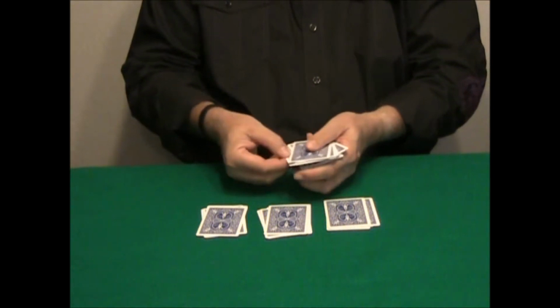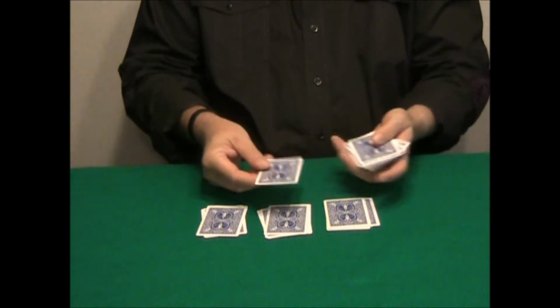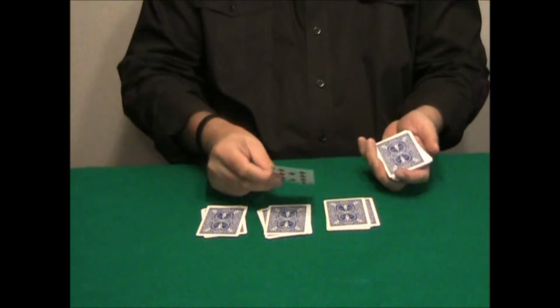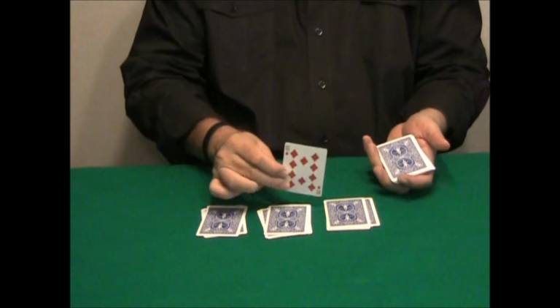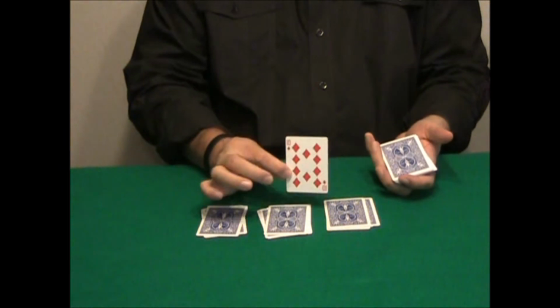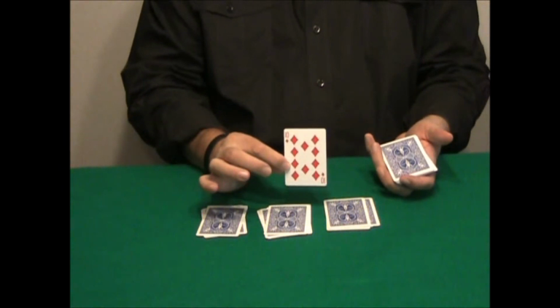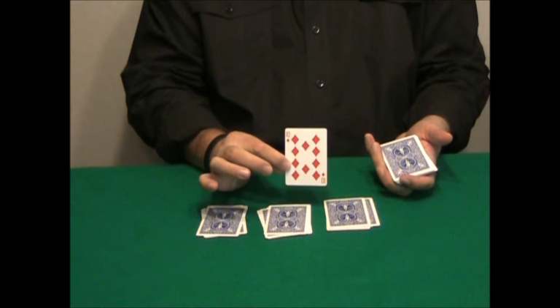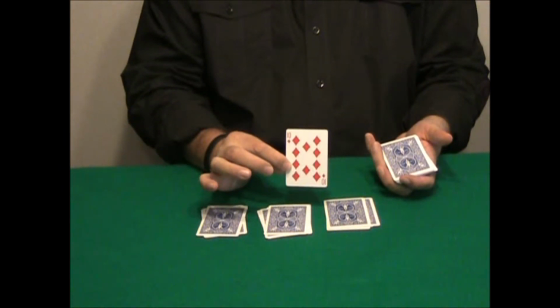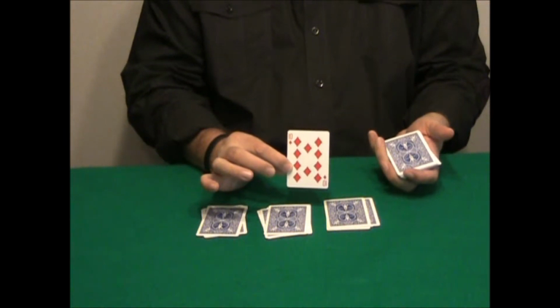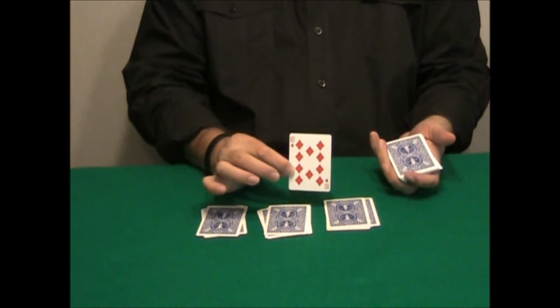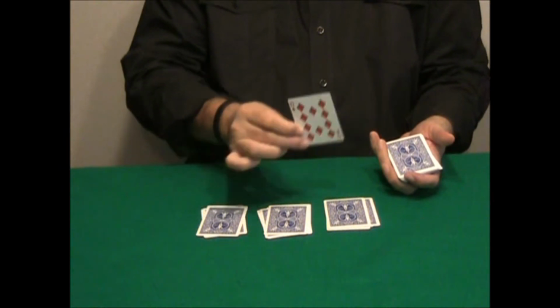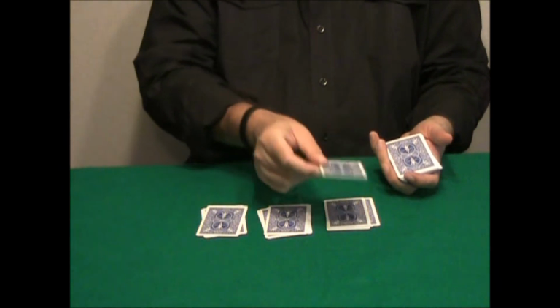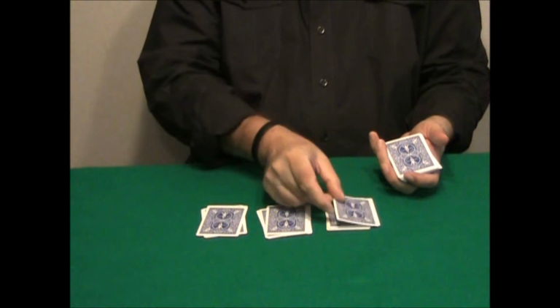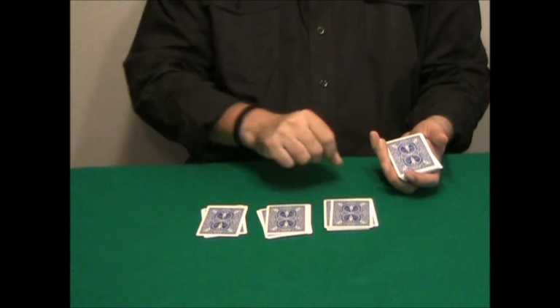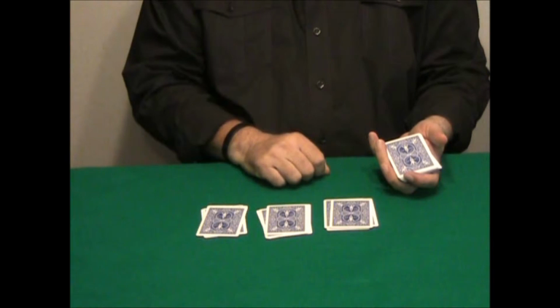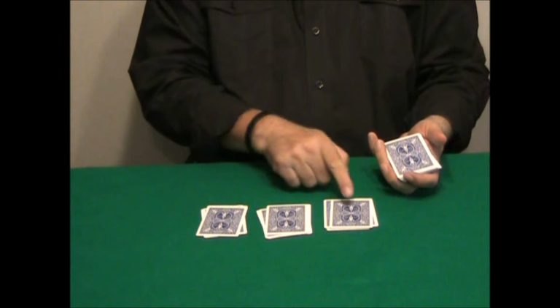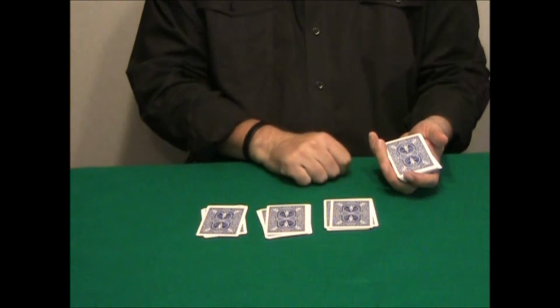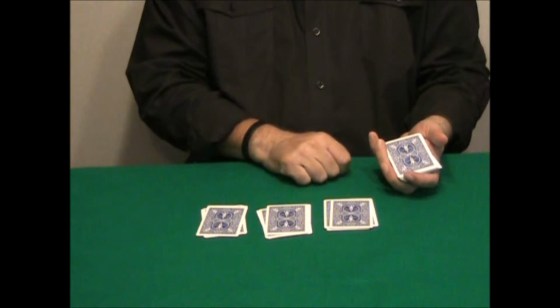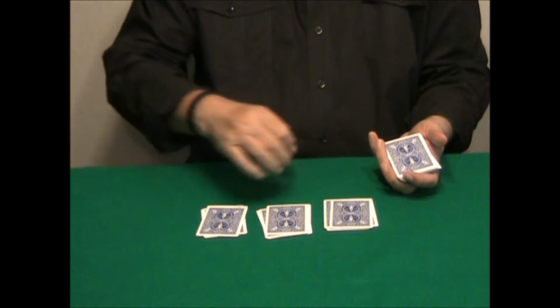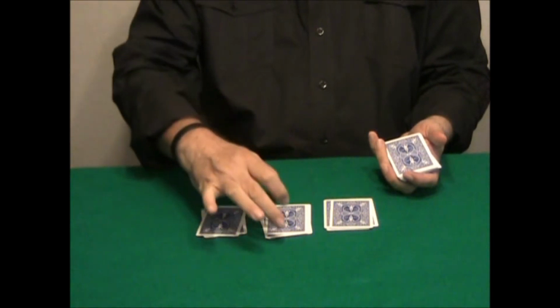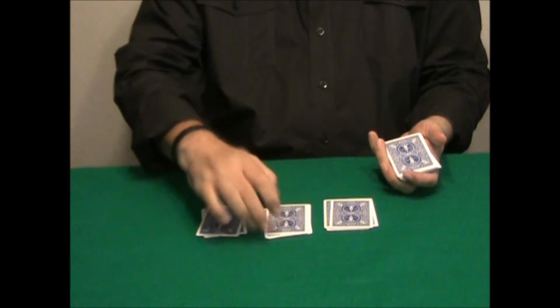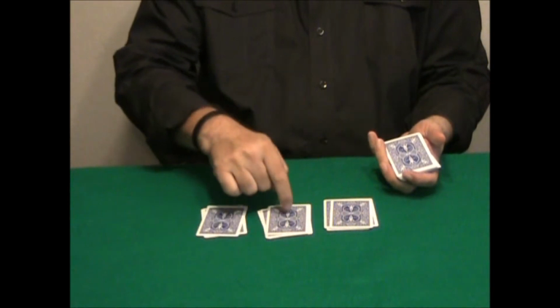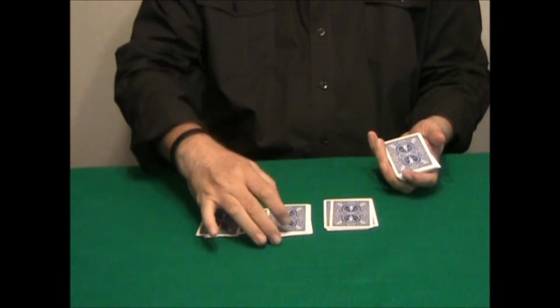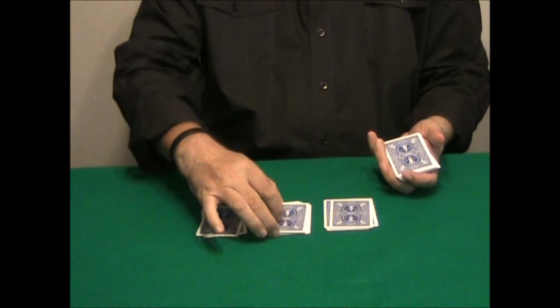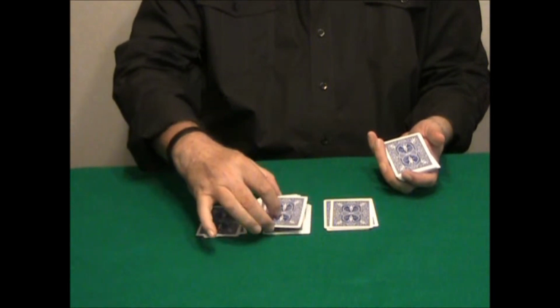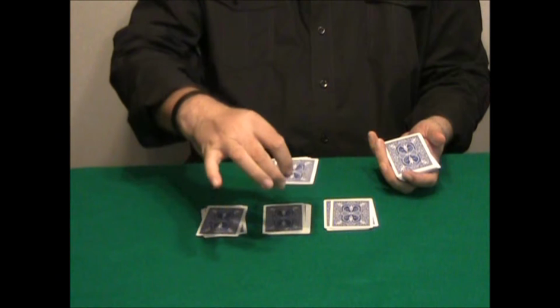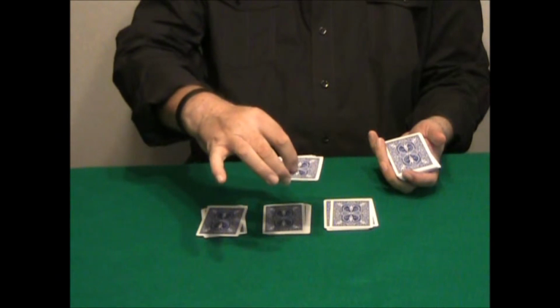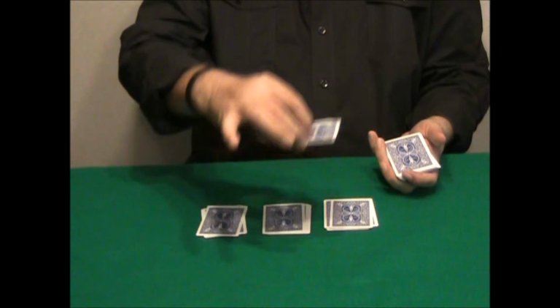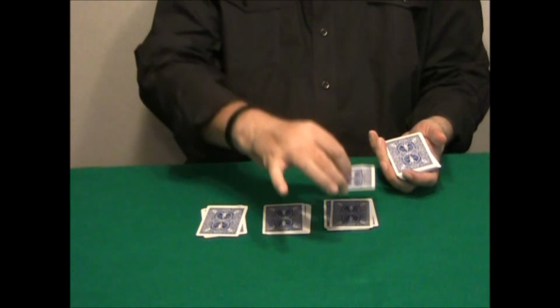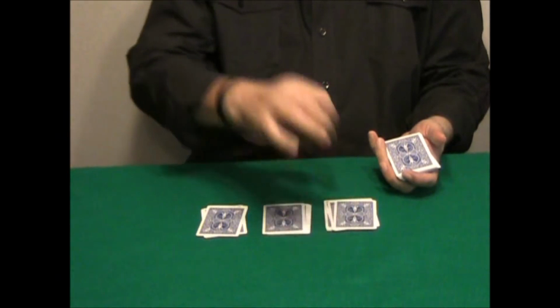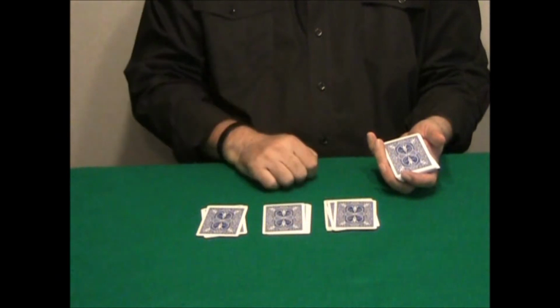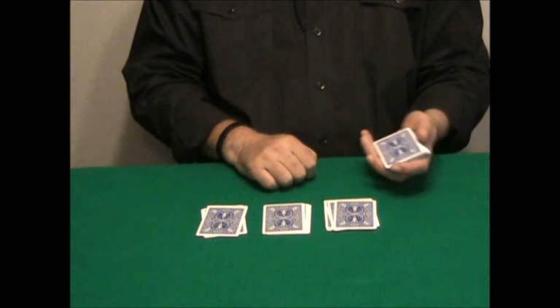This card is not a force — please, Rachel, remember this card. He places this card on top of the left packet, then takes any amount of cards from the middle packet and places these cards on top of the selected card.